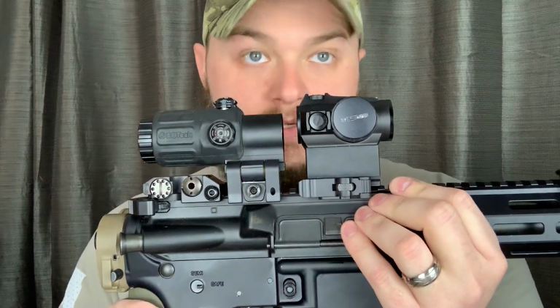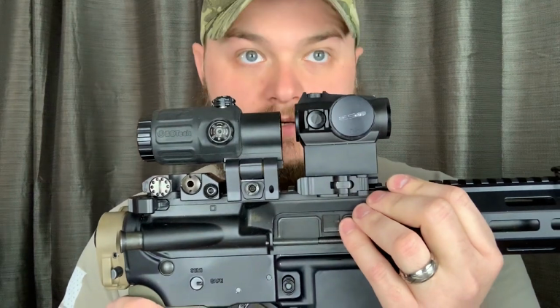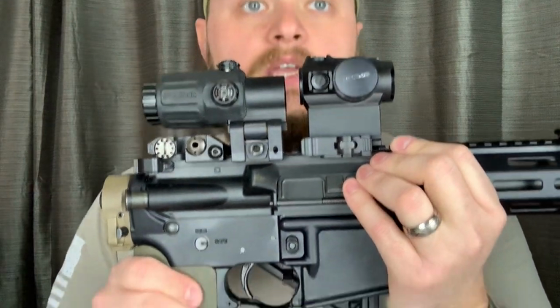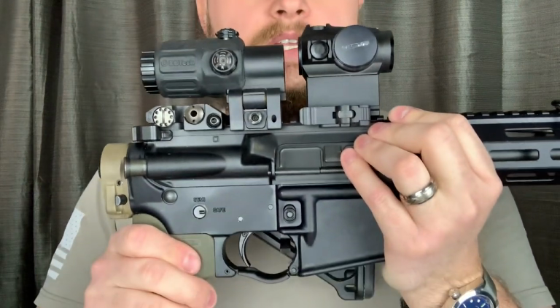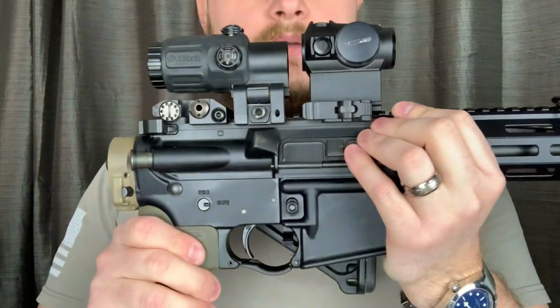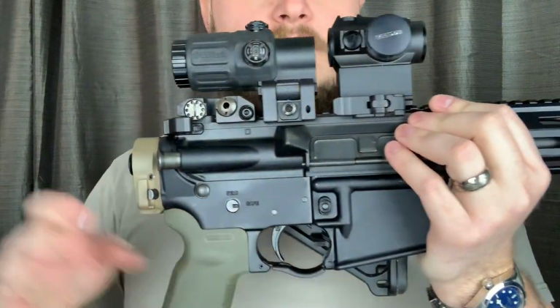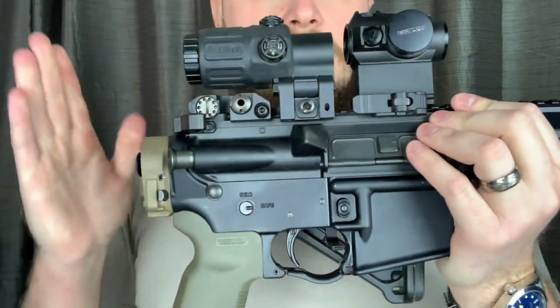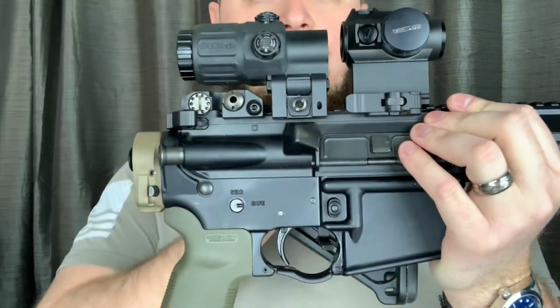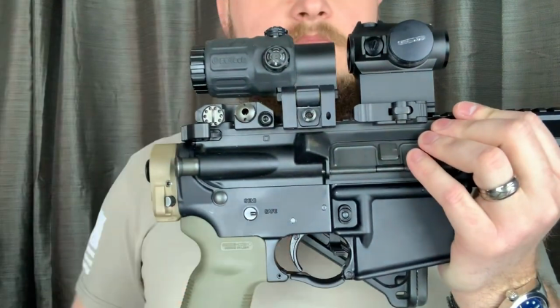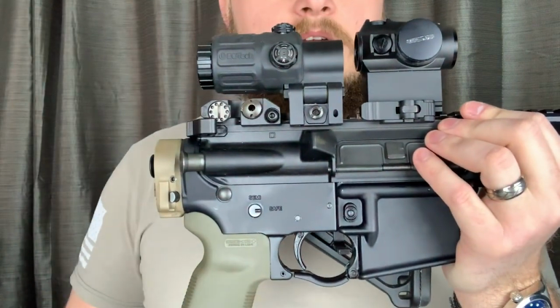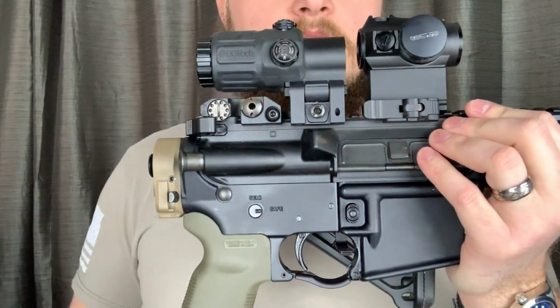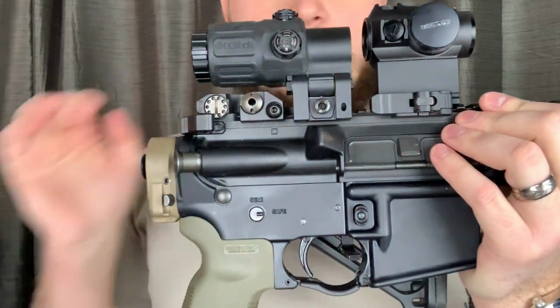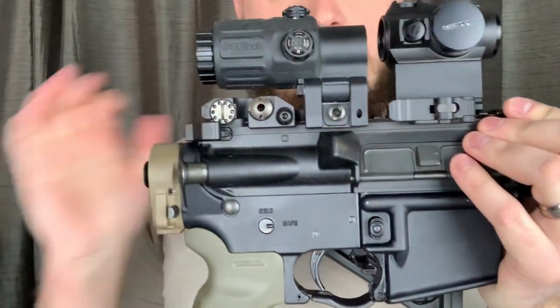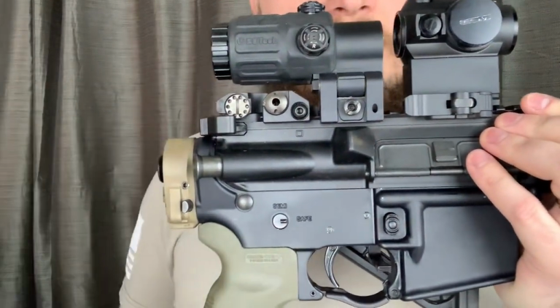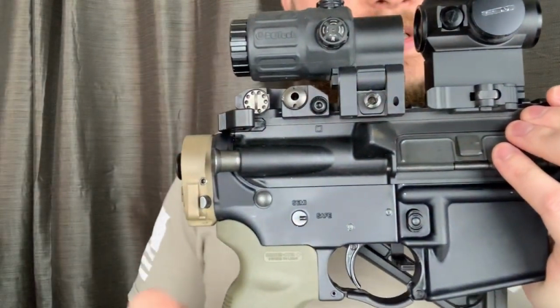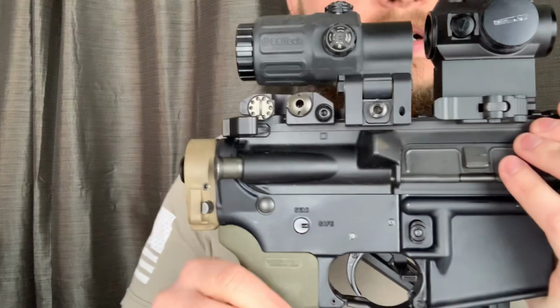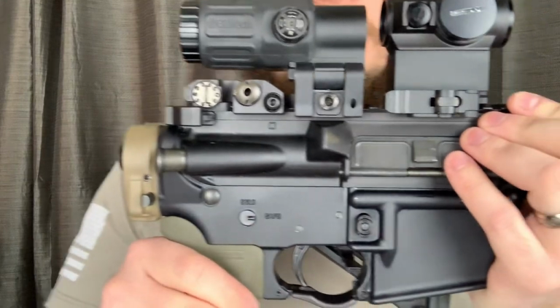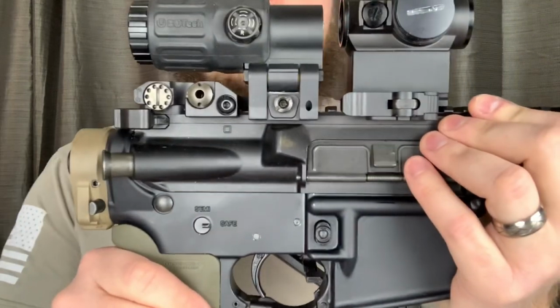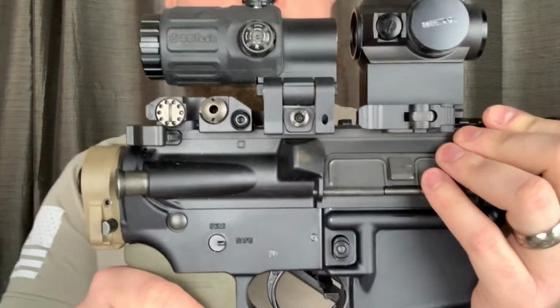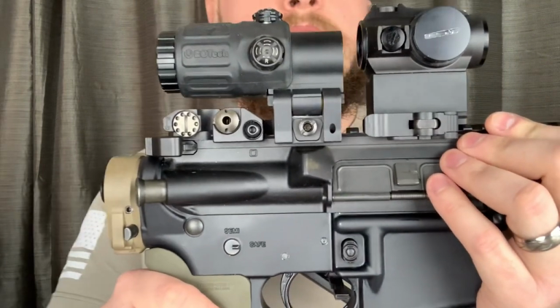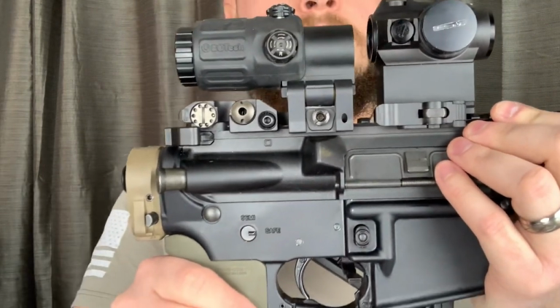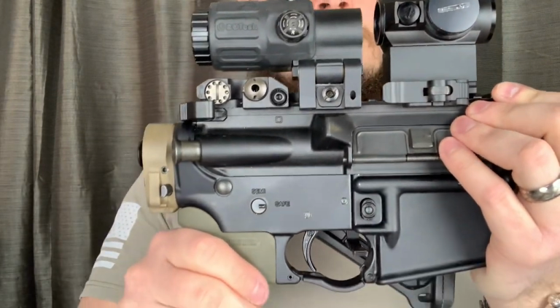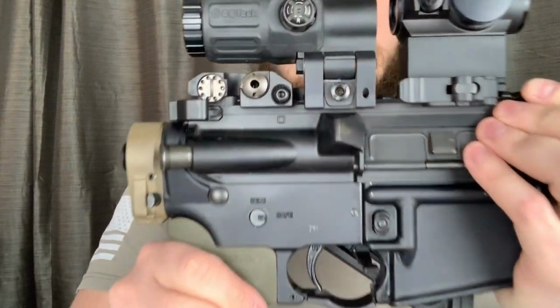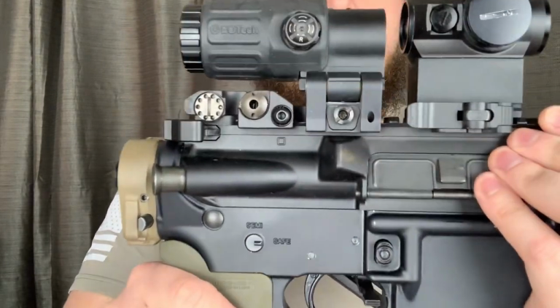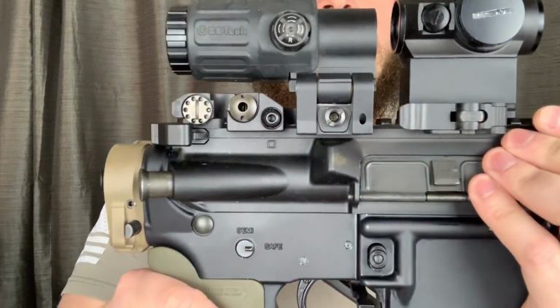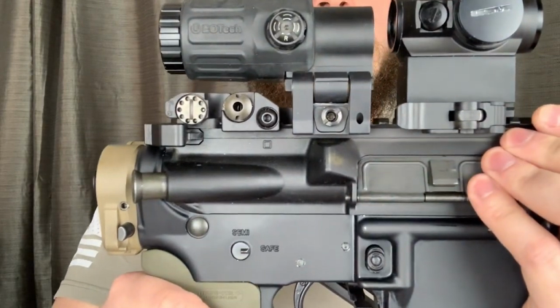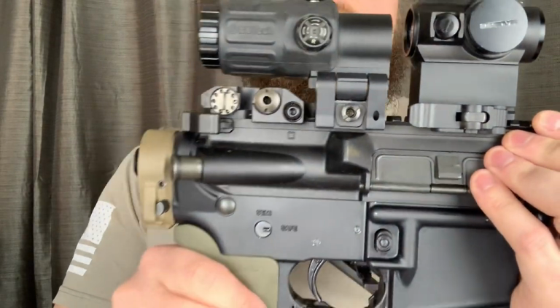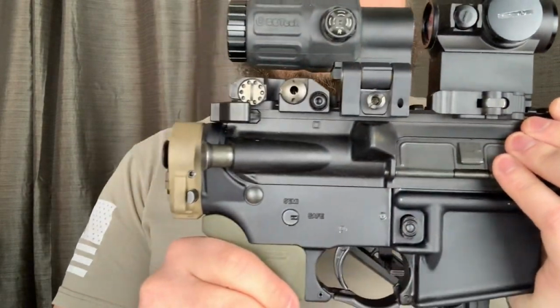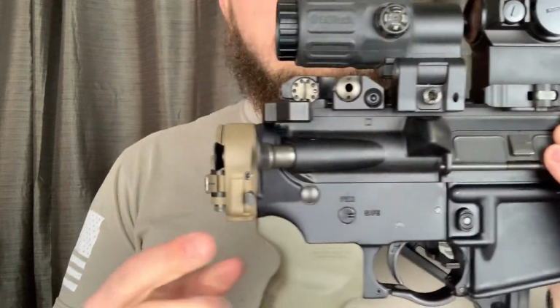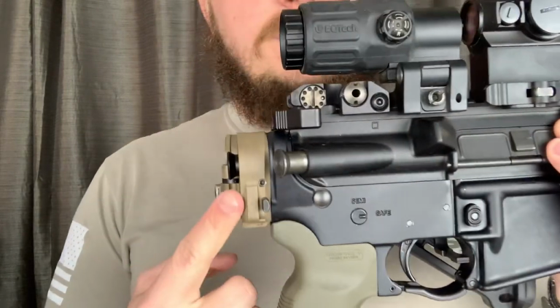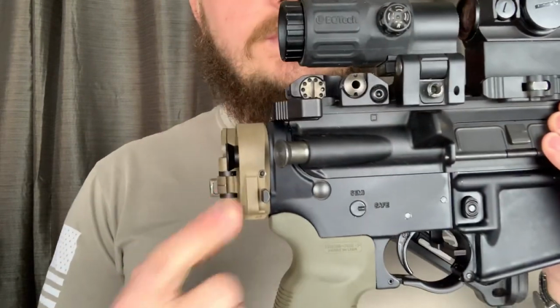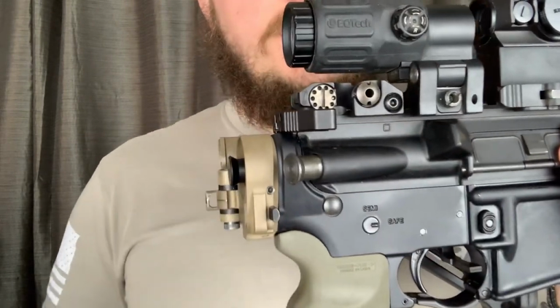If you need a package that is smaller and you want a full-functioning, awesome rifle, this is something to consider.